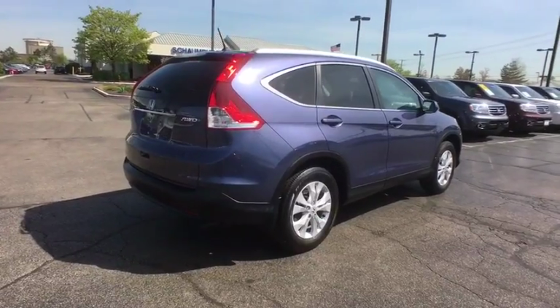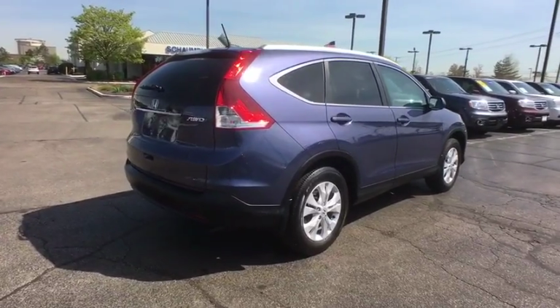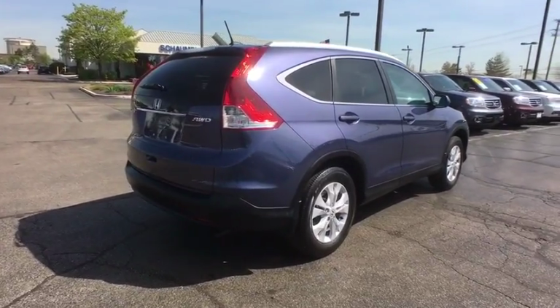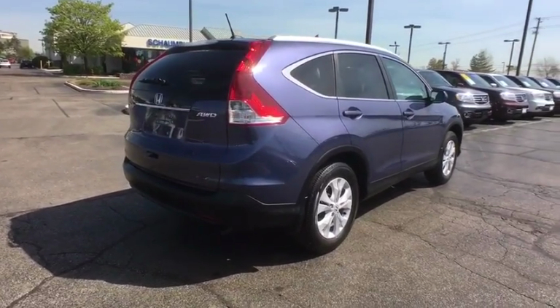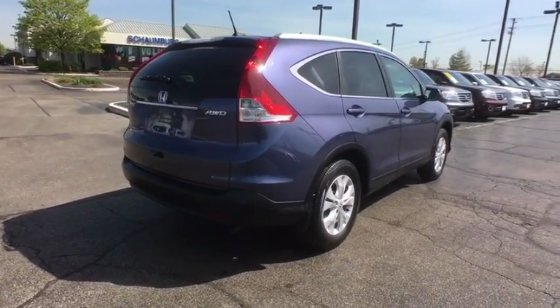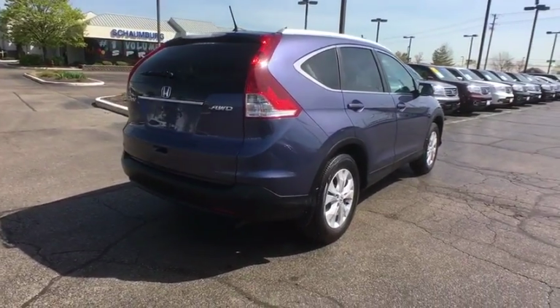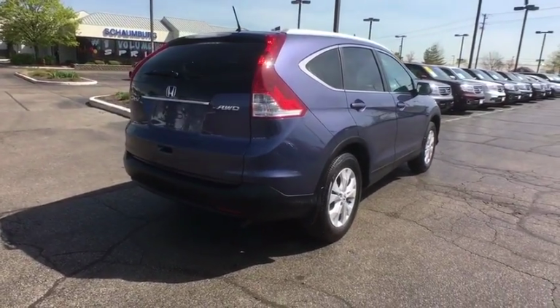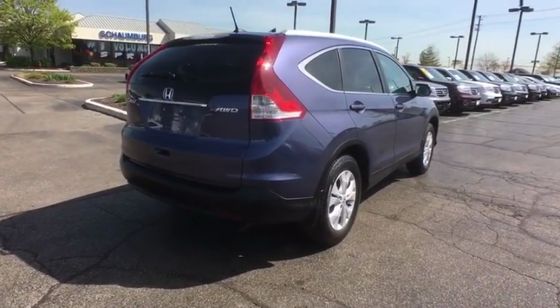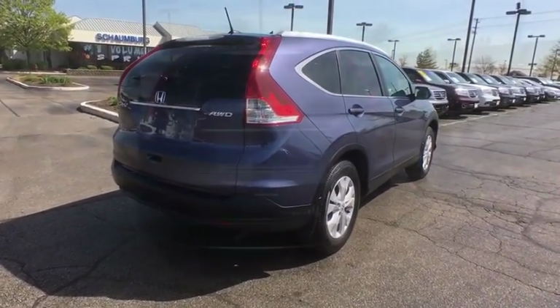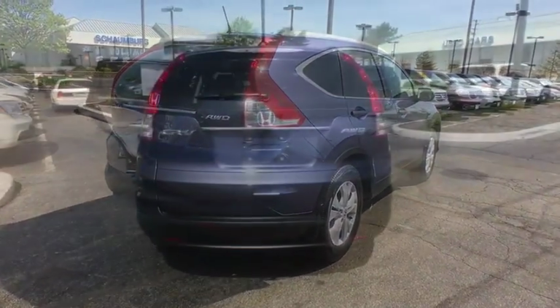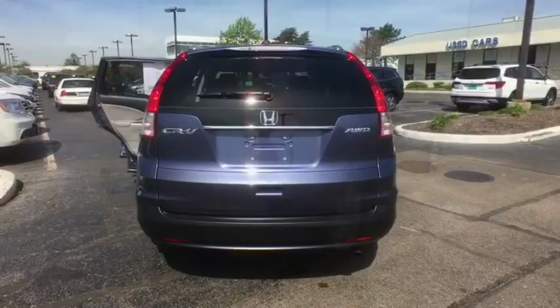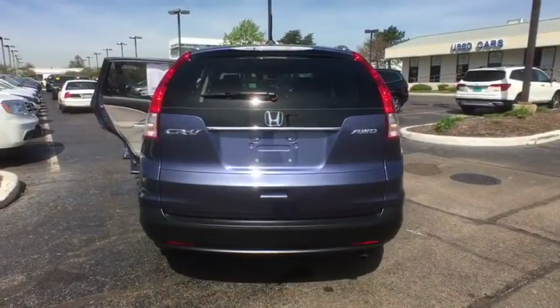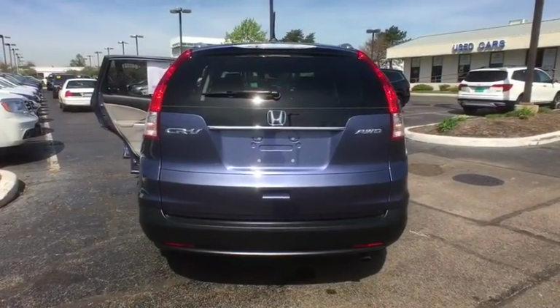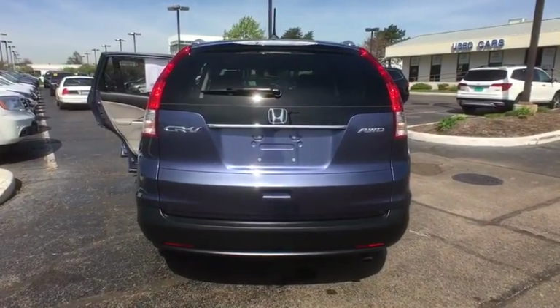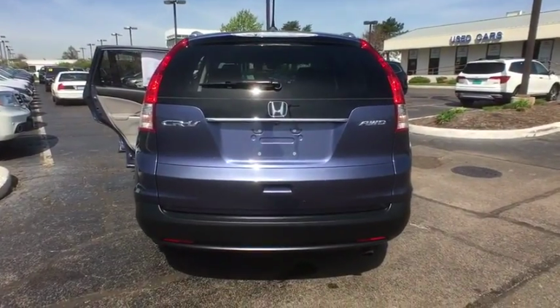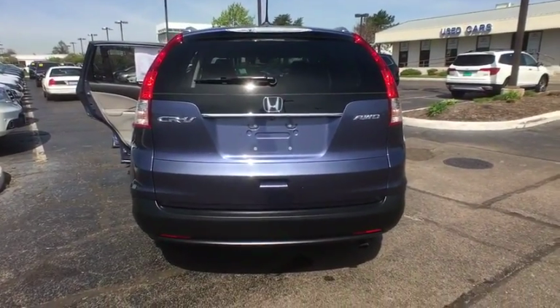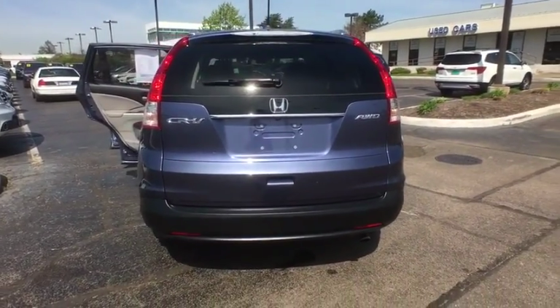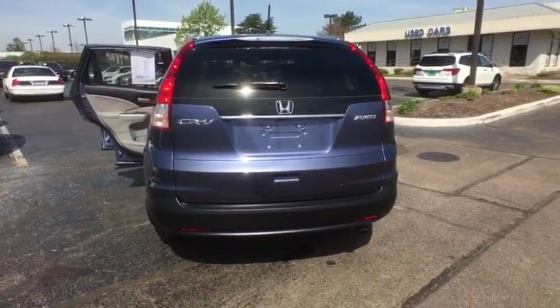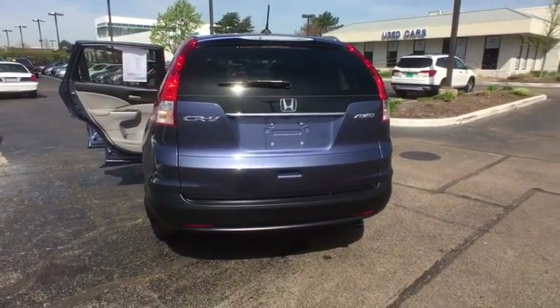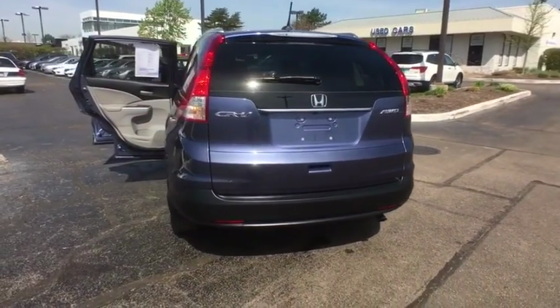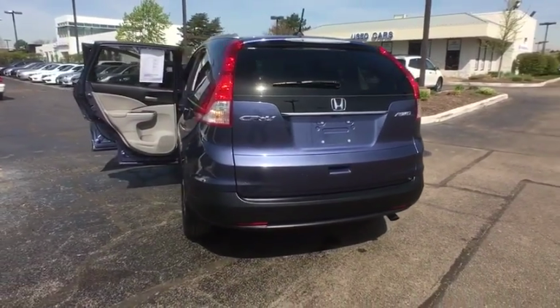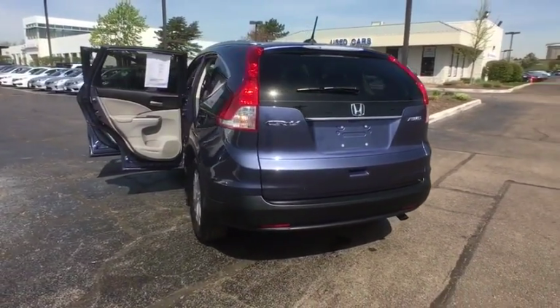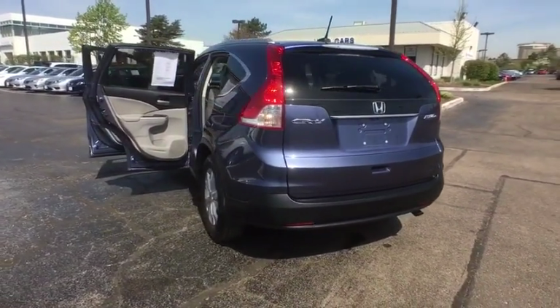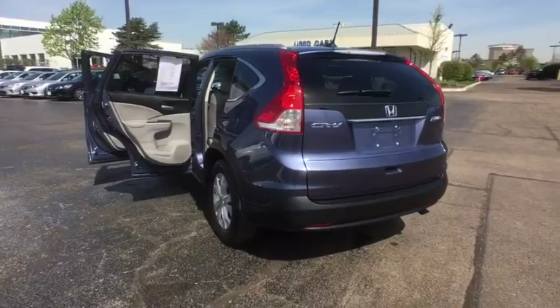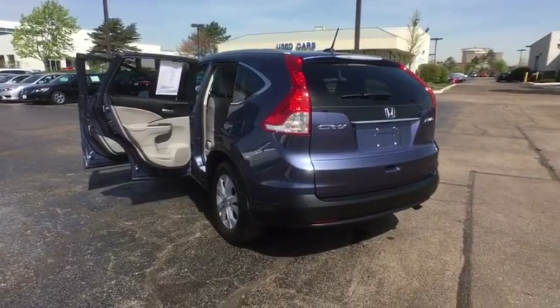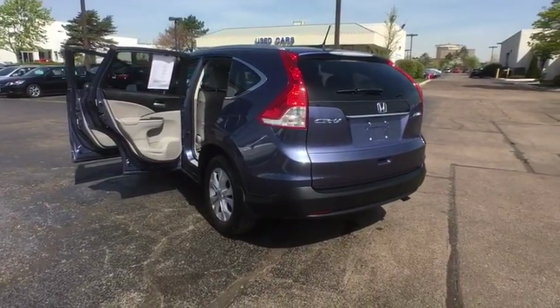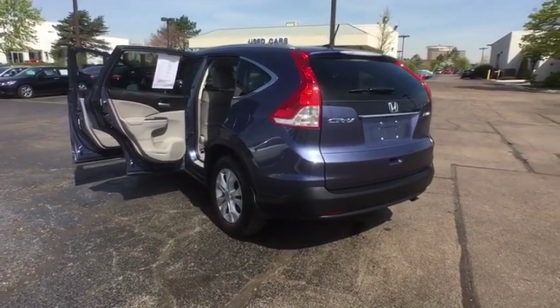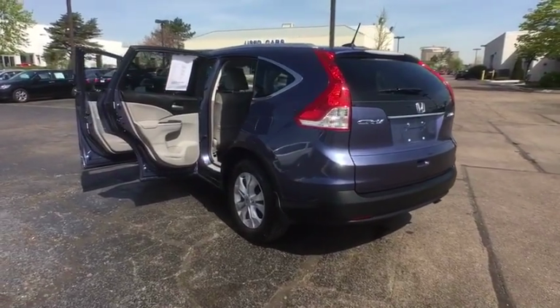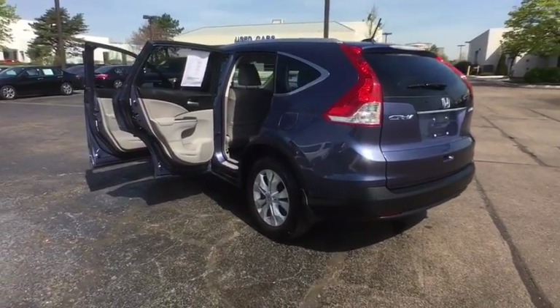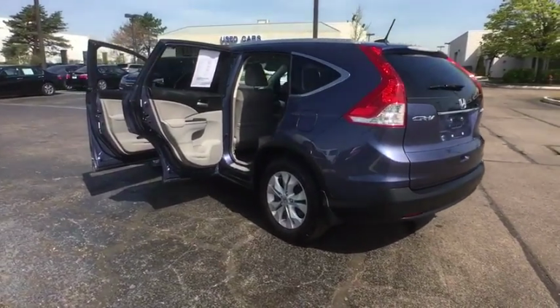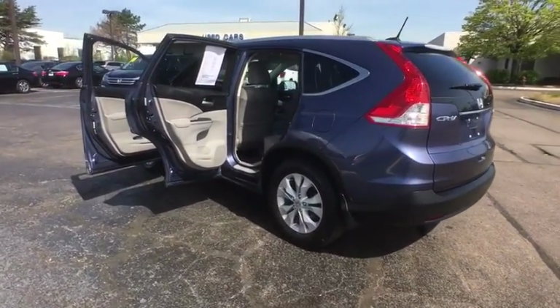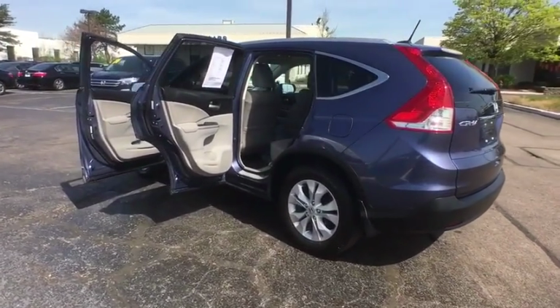Traction control, dual airbags, alloy wheels, power steering, four-wheel disc brakes, fog lights, compass, trip computer, power windows, CD player, security system, electronic stability control.